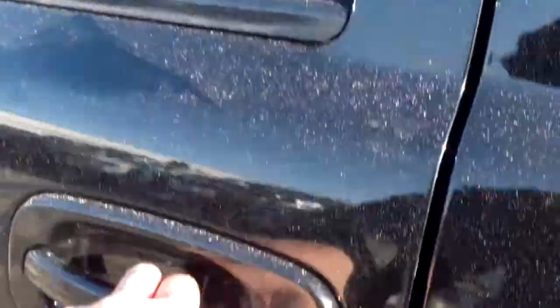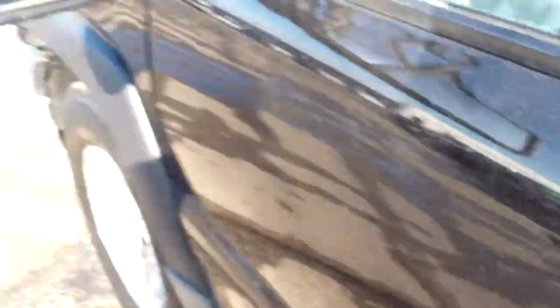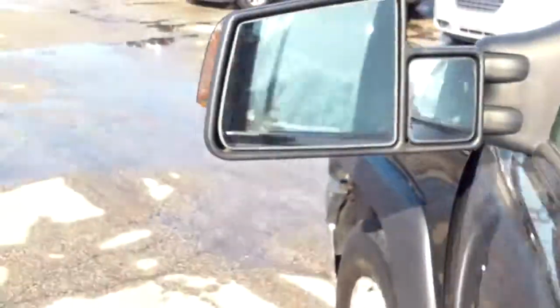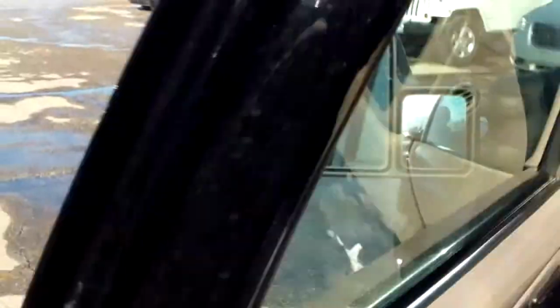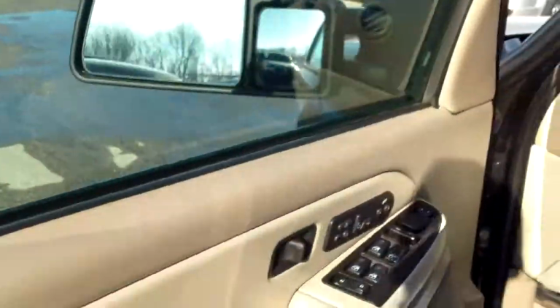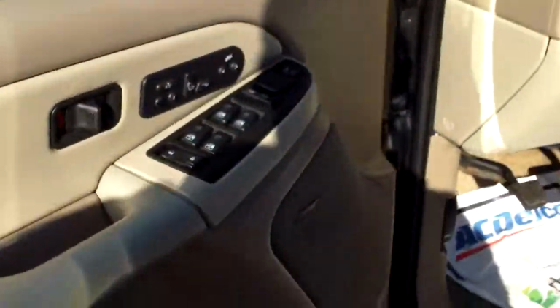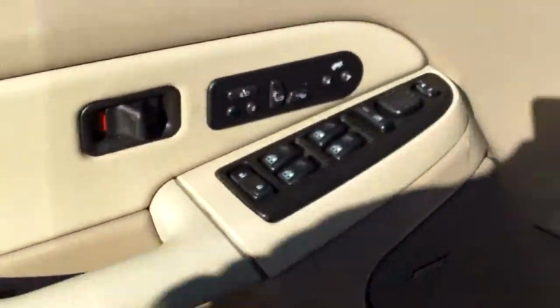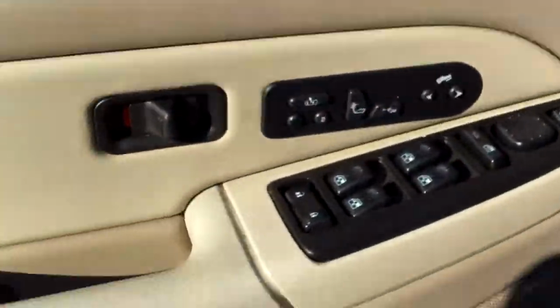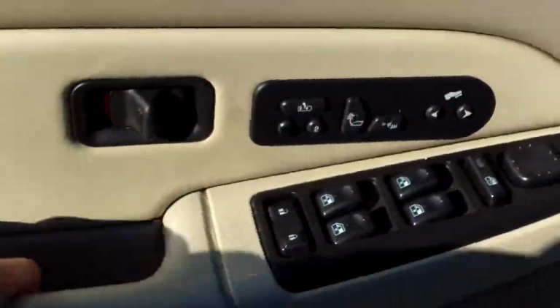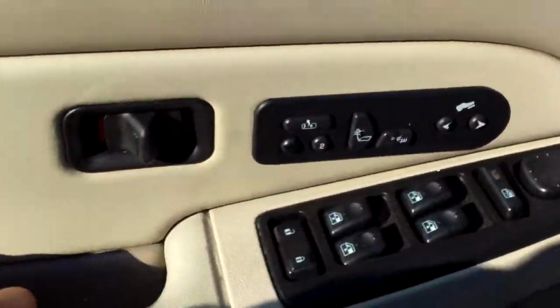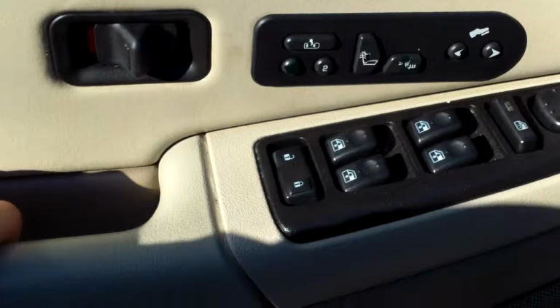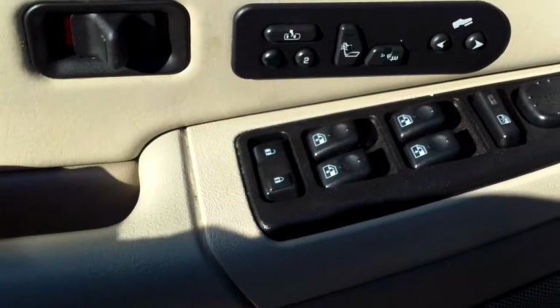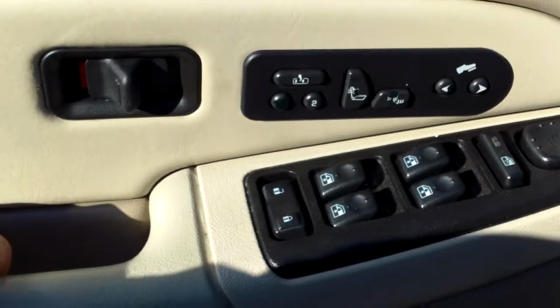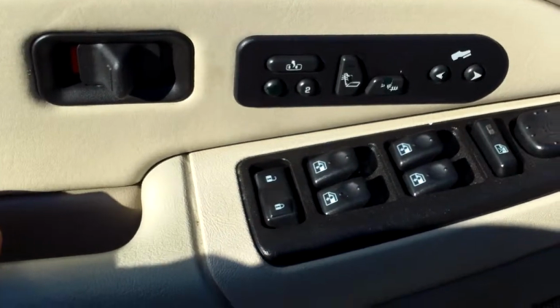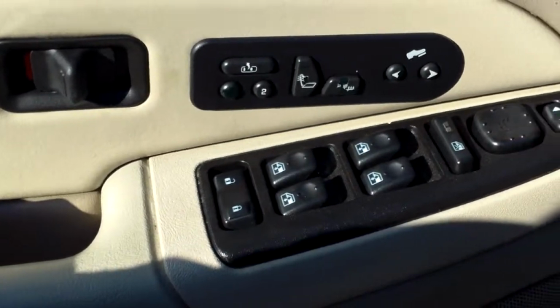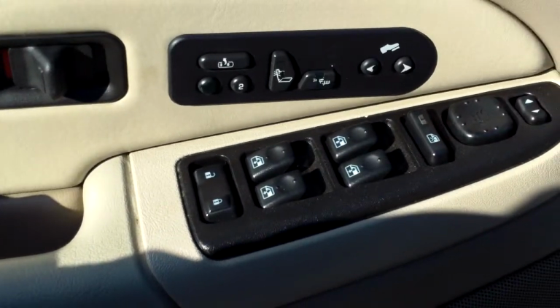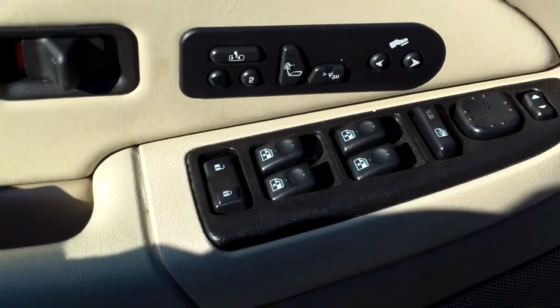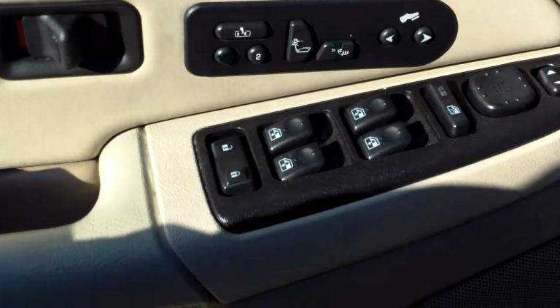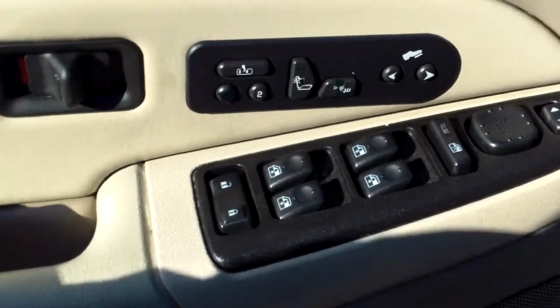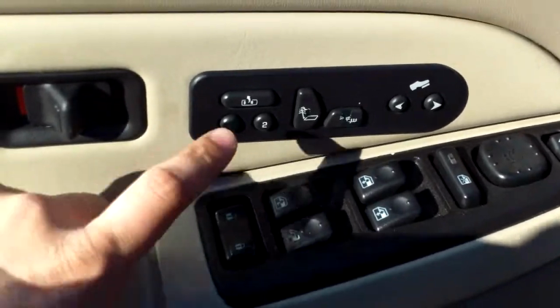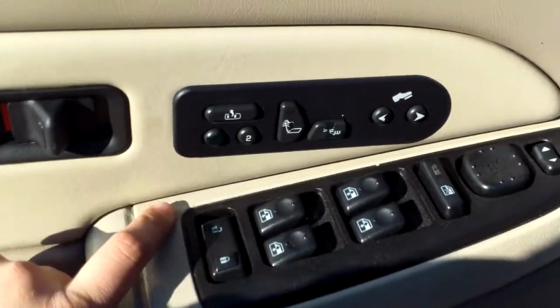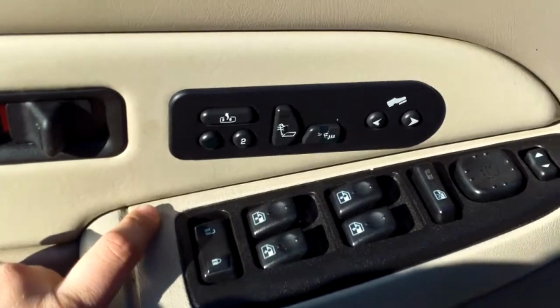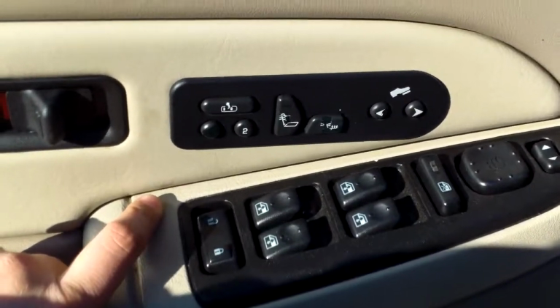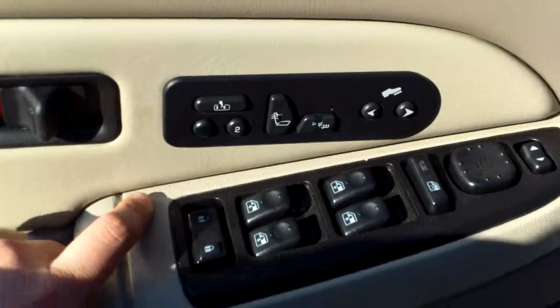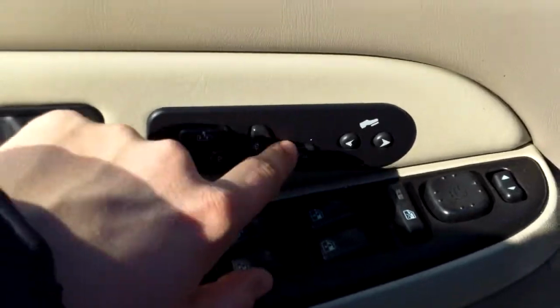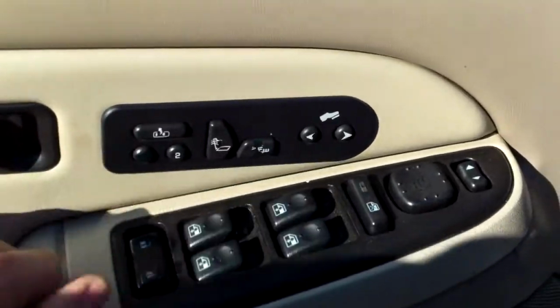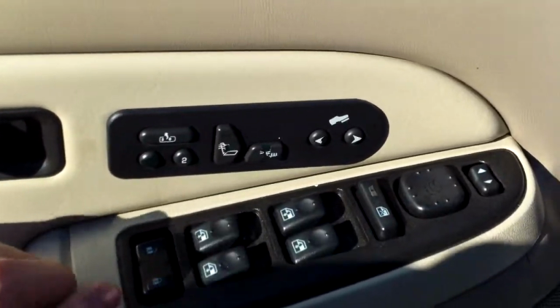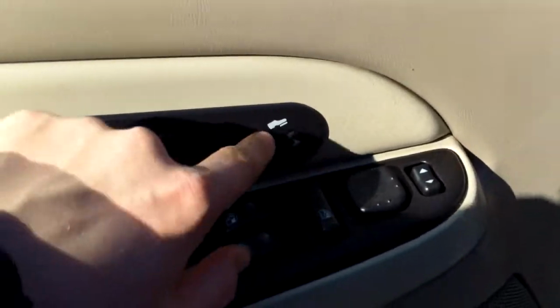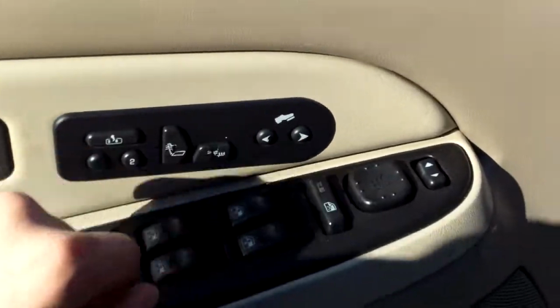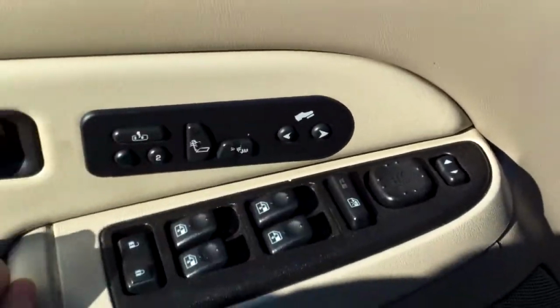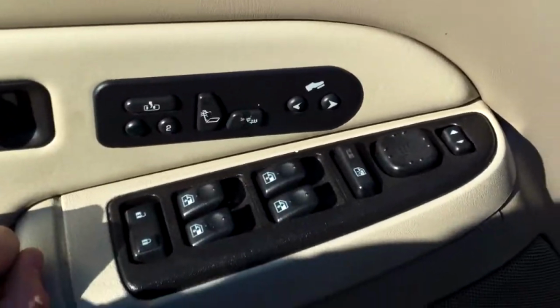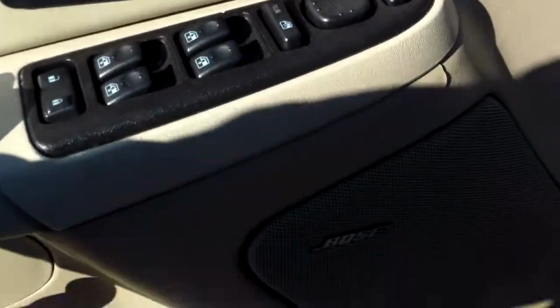We got the heated mirrors — more than just heated mirrors, though. Power everything: windows, mirrors, locks. You've got your memory adjustable seating, your heated seats, and your power adjustable foot pedals.